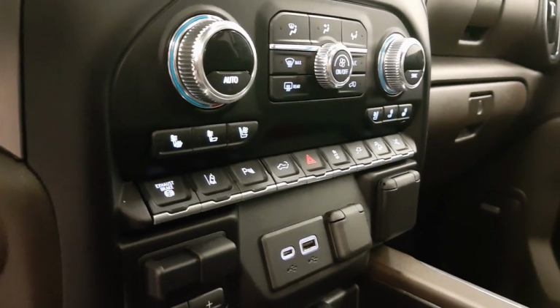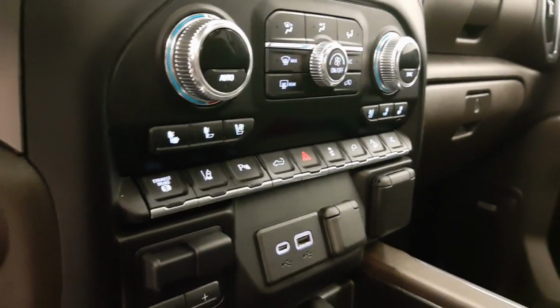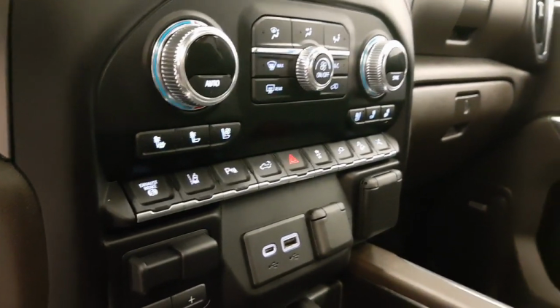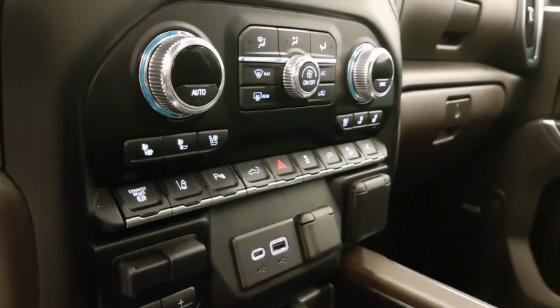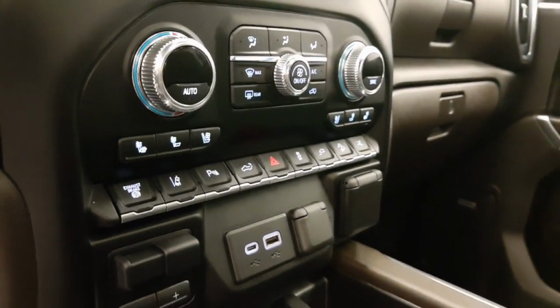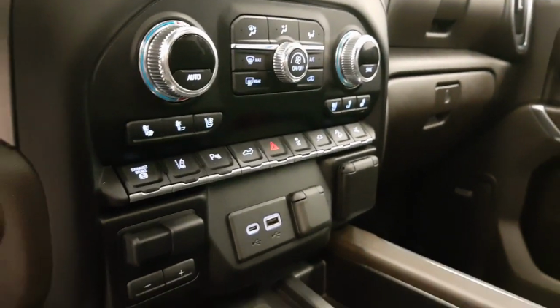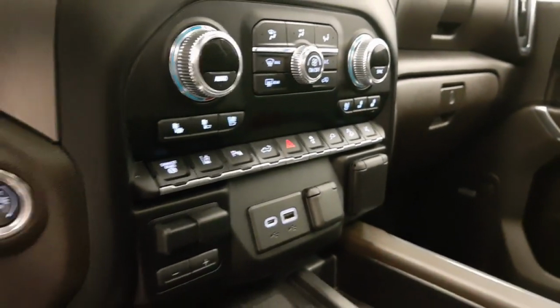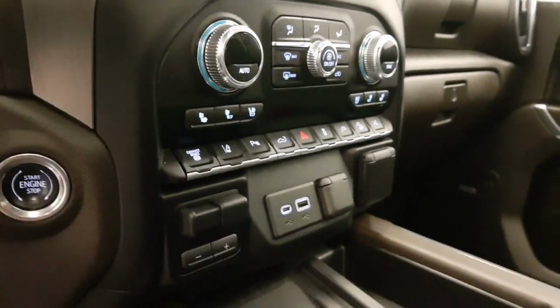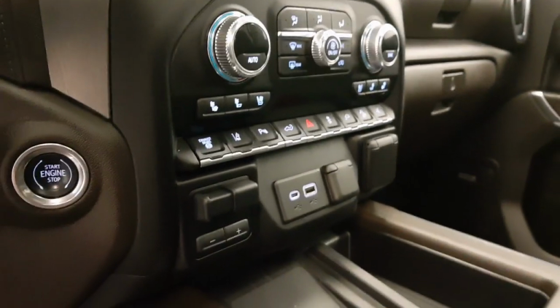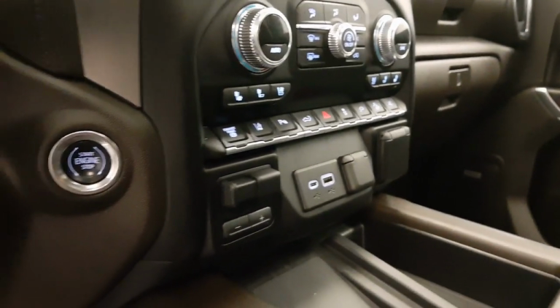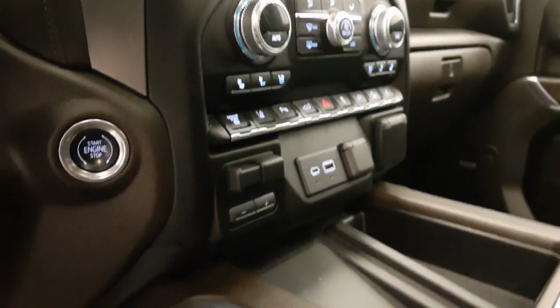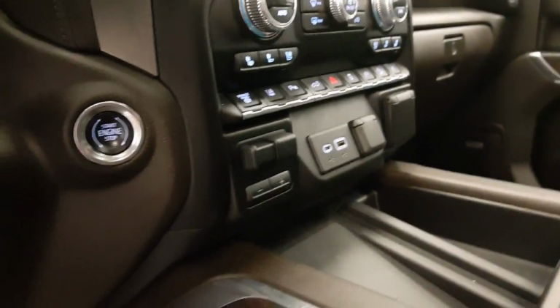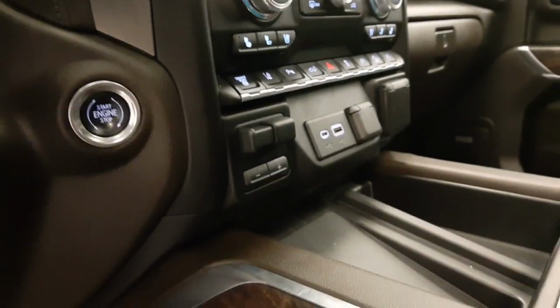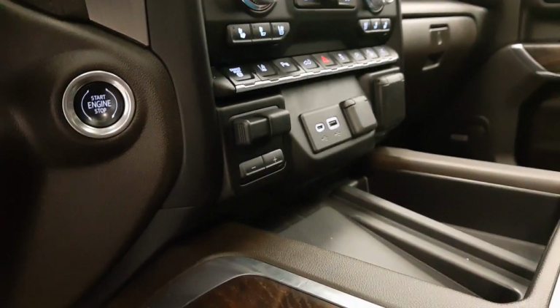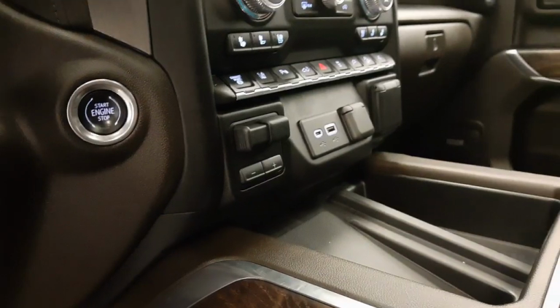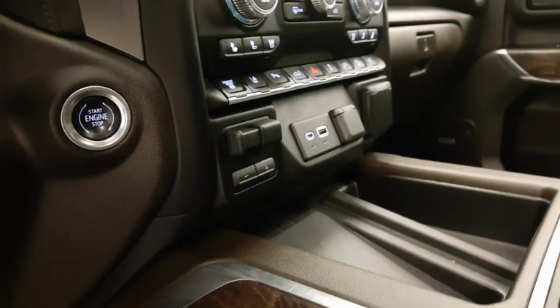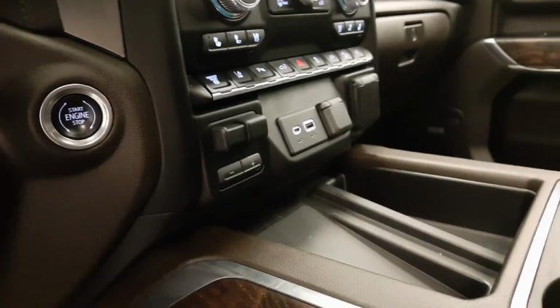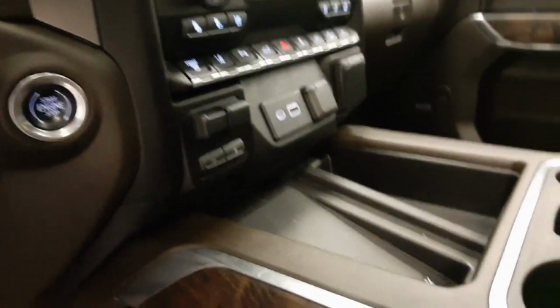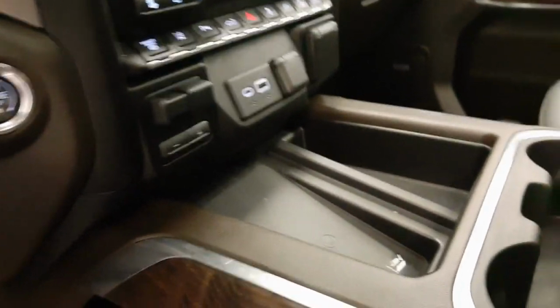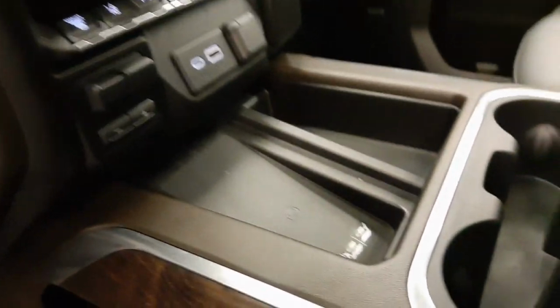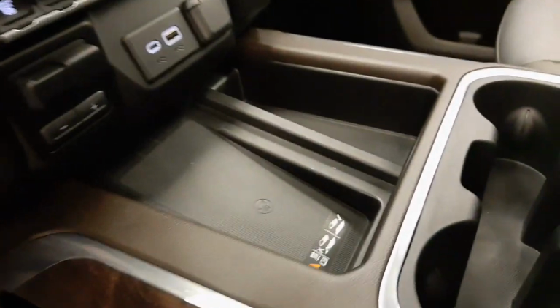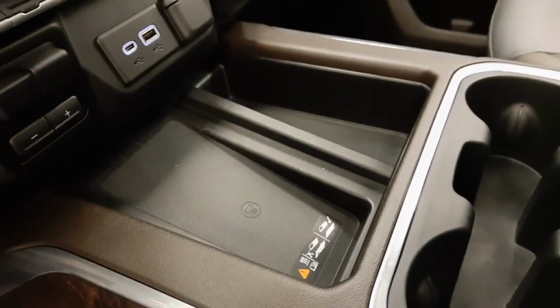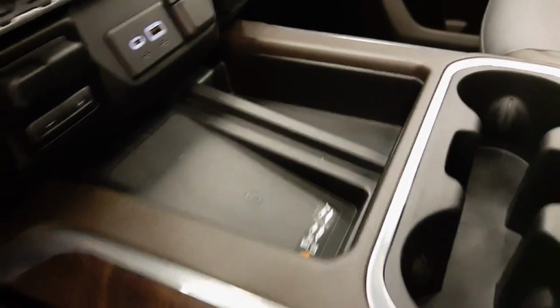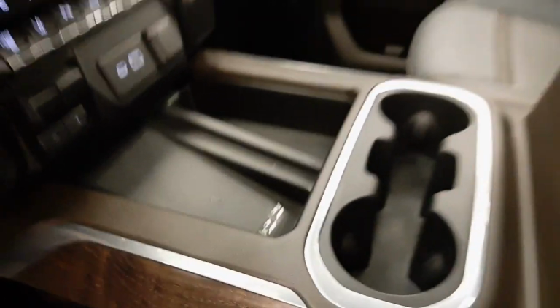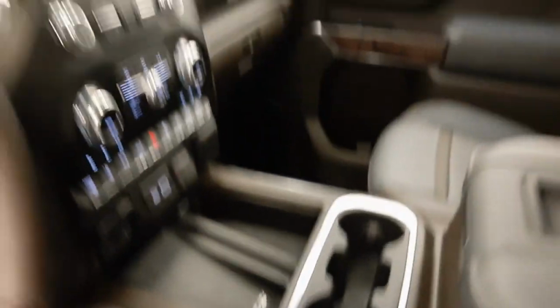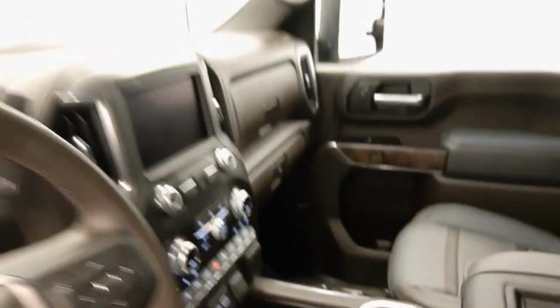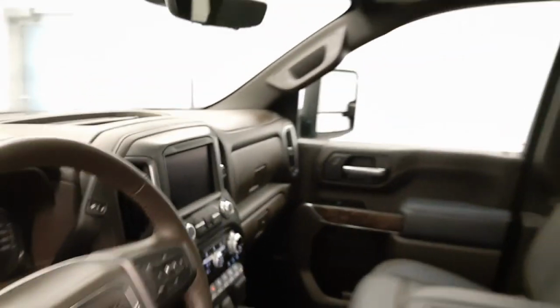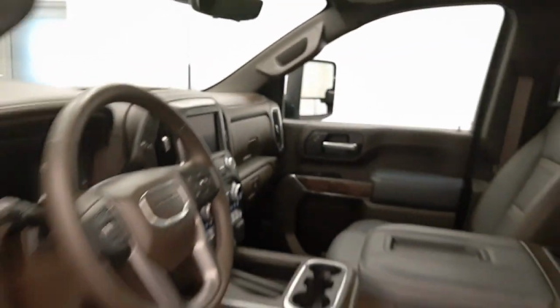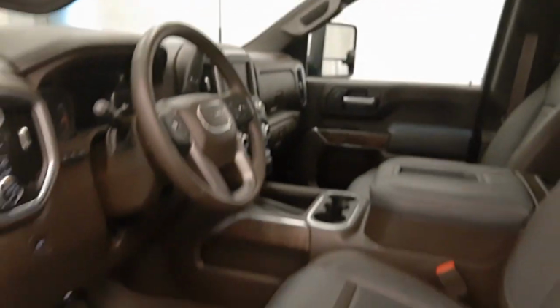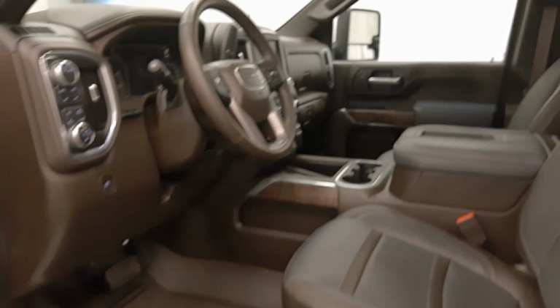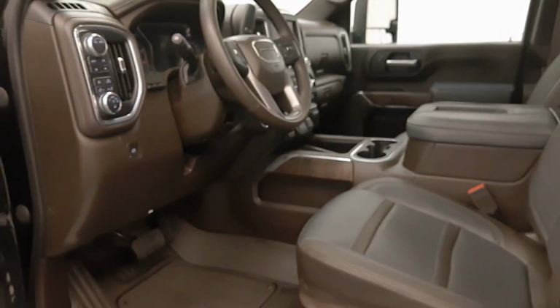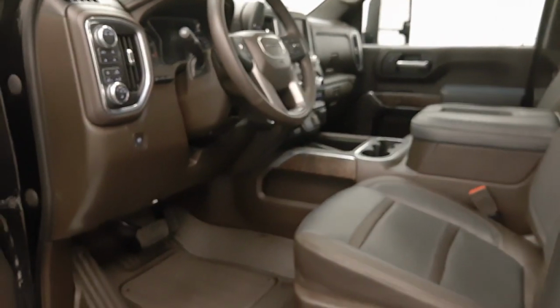Tailgate controls, traction control, hill descent controls, retractable running board controls, wireless charging pad, and our interior color is brown.